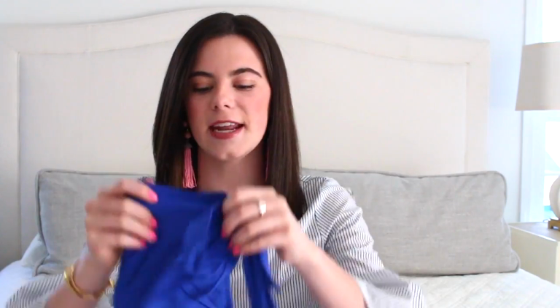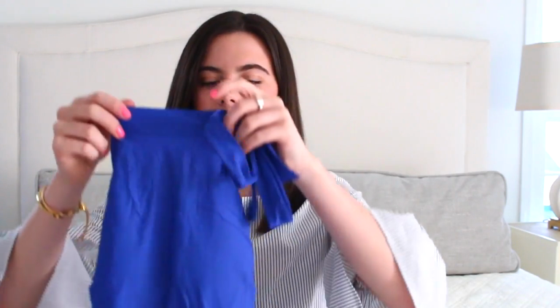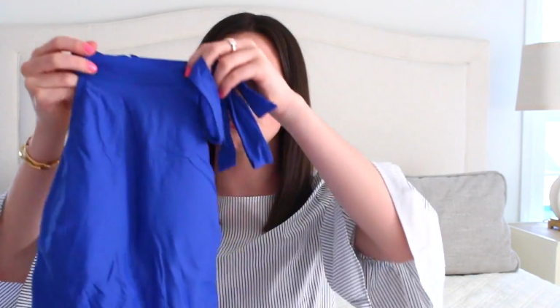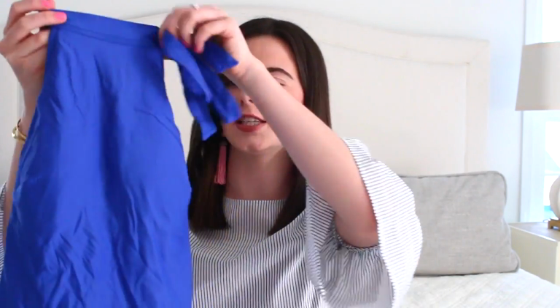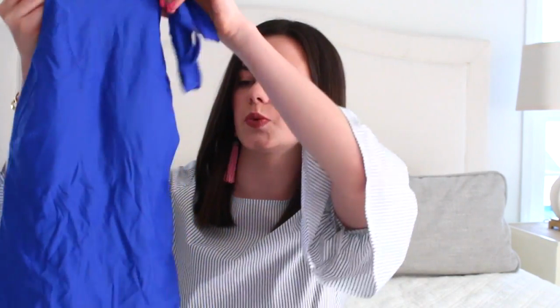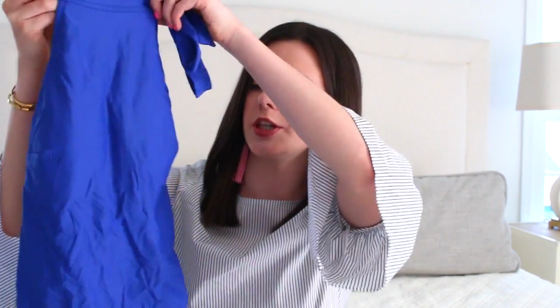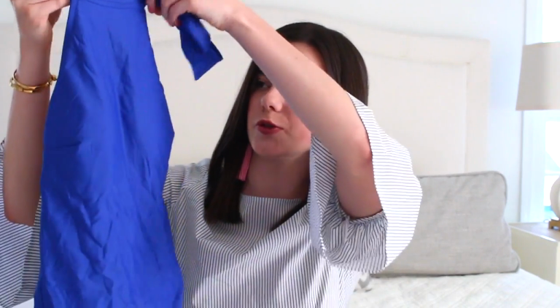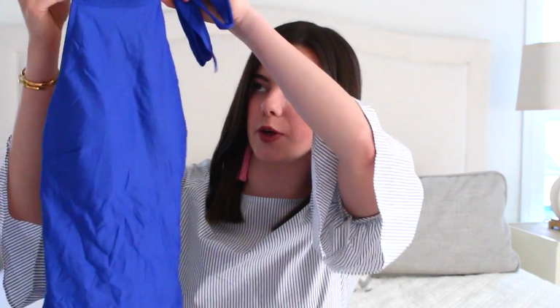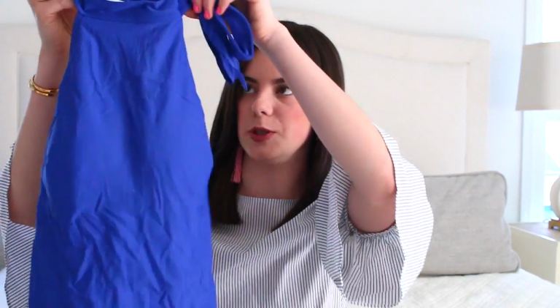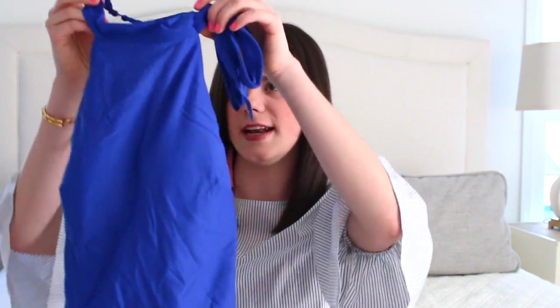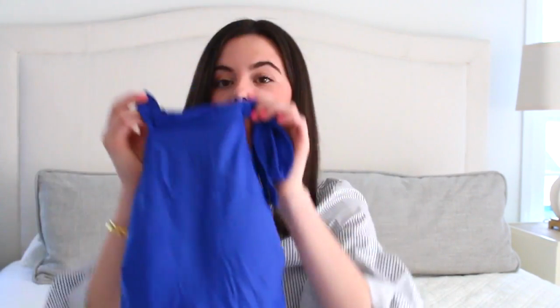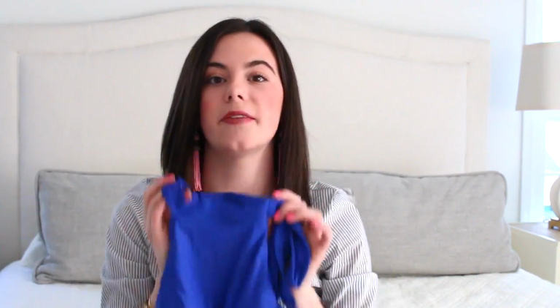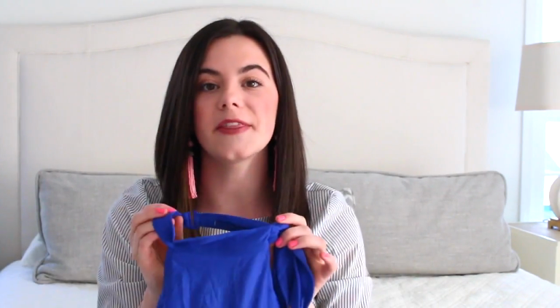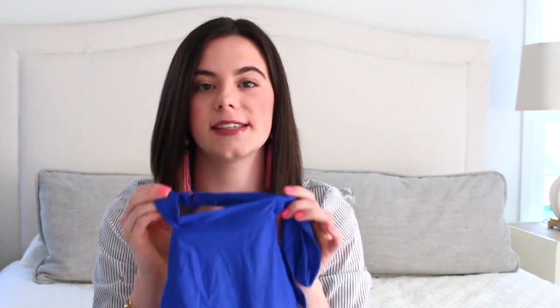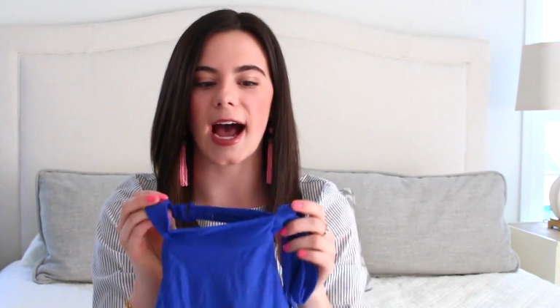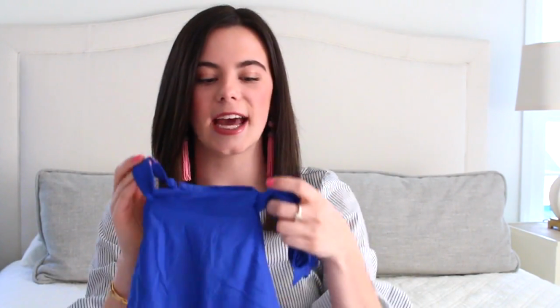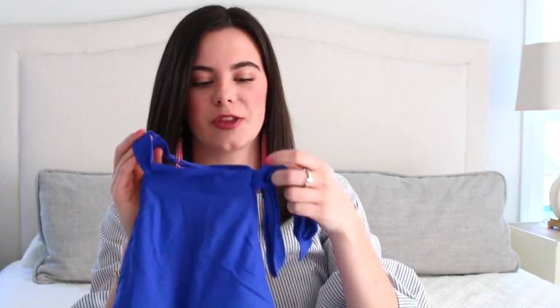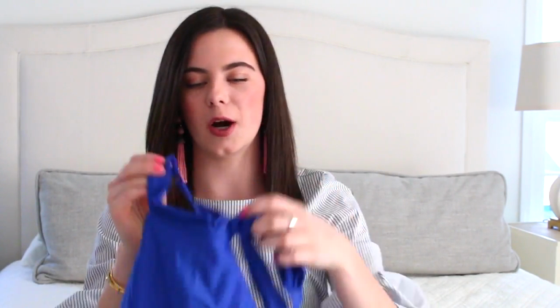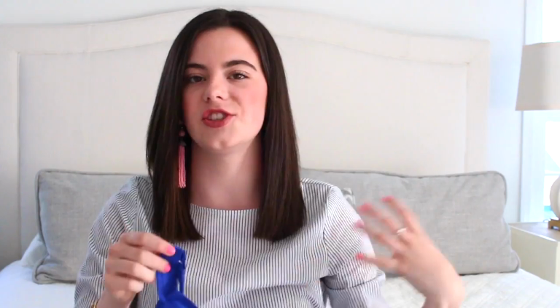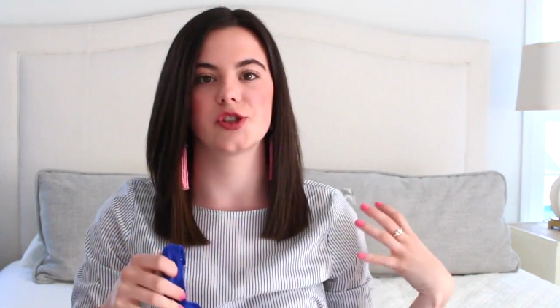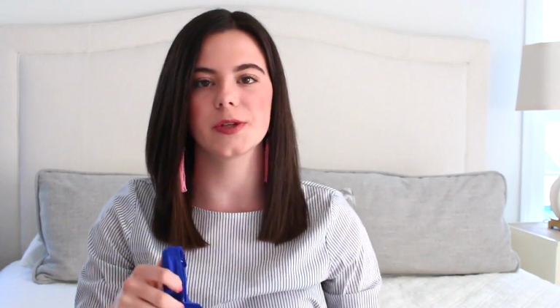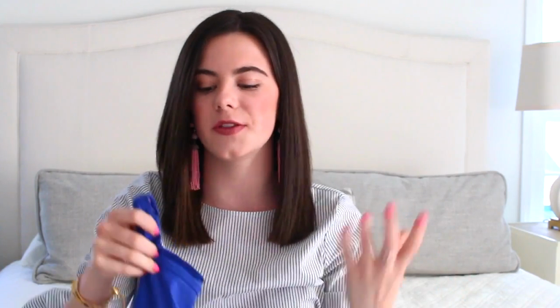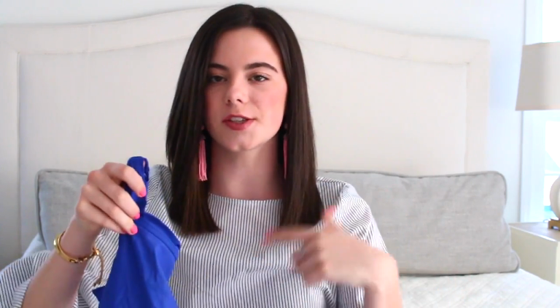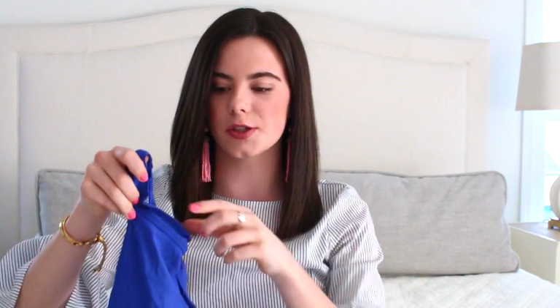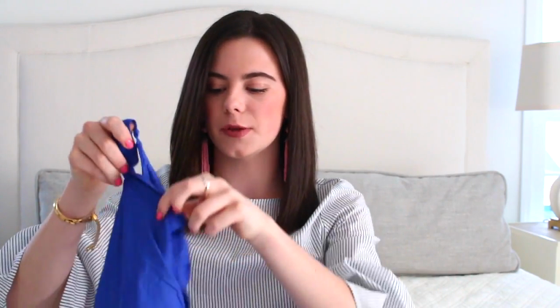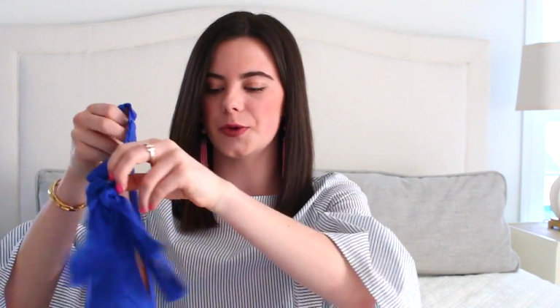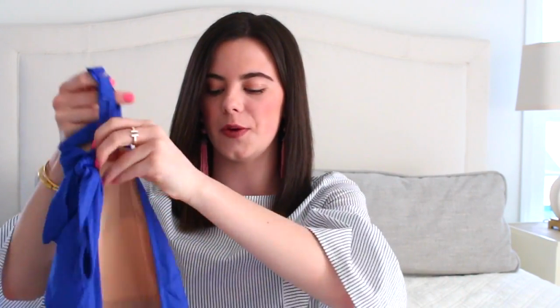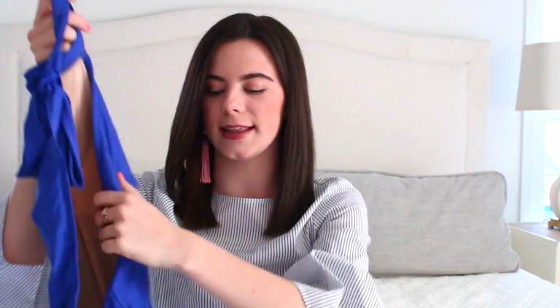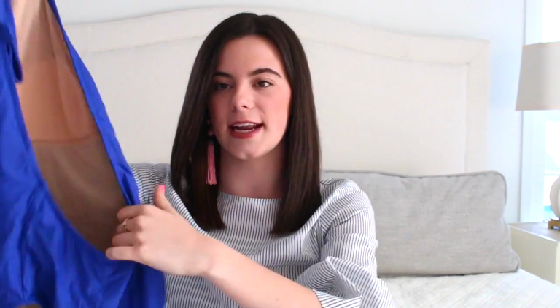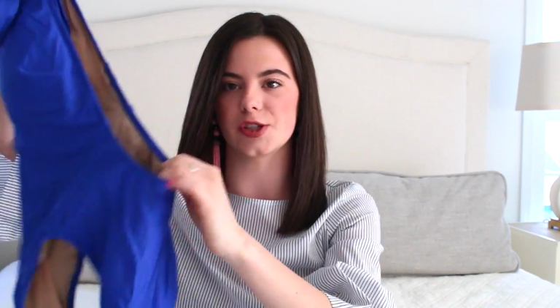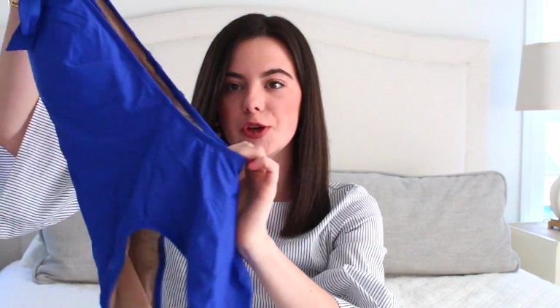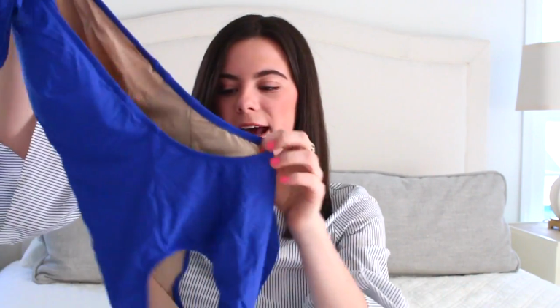The next bathing suit is this really cute royal blue one and what I love about this is the high neck with the bow. I just think it's super different. This is also from J.Crew and I like that it has a scoop neck.